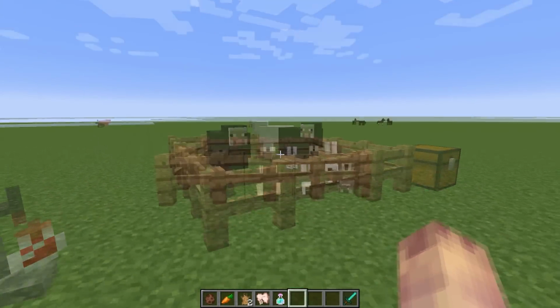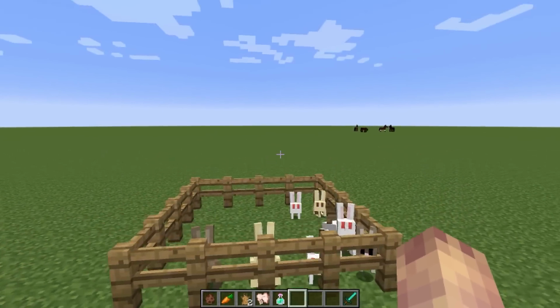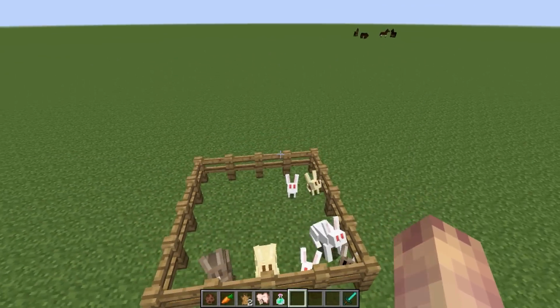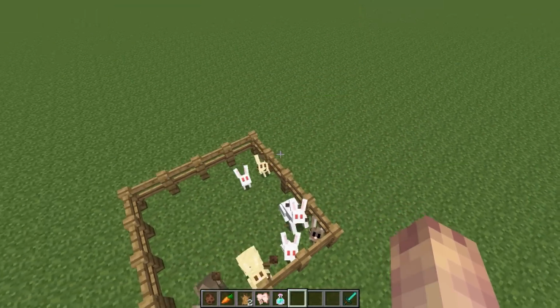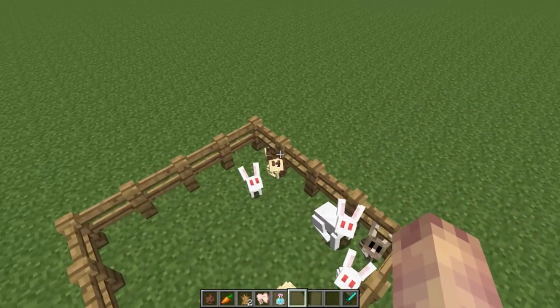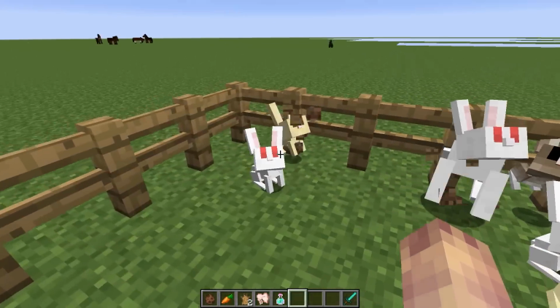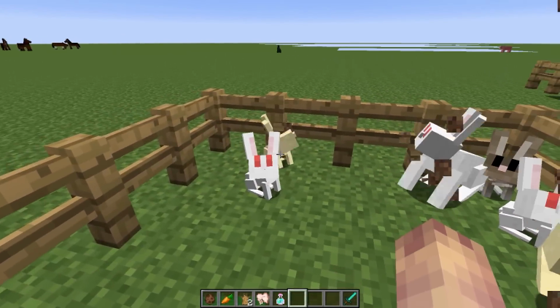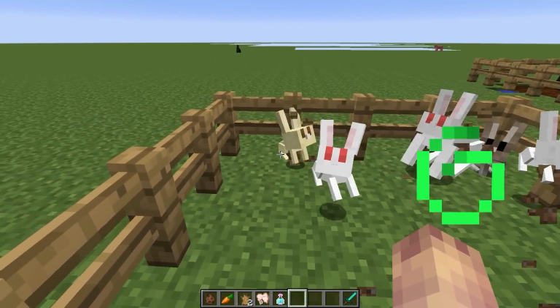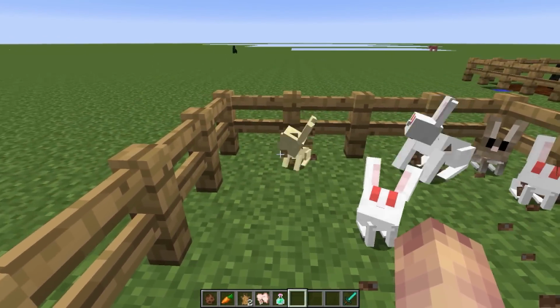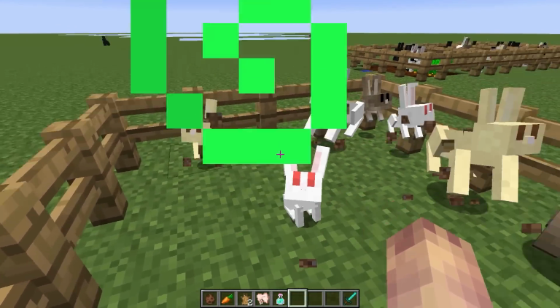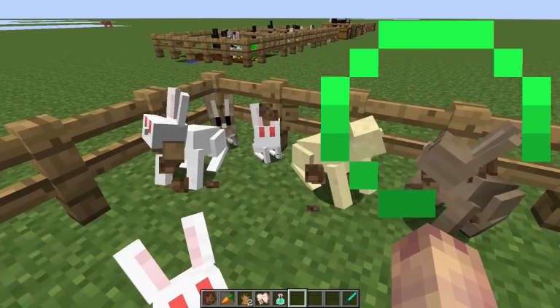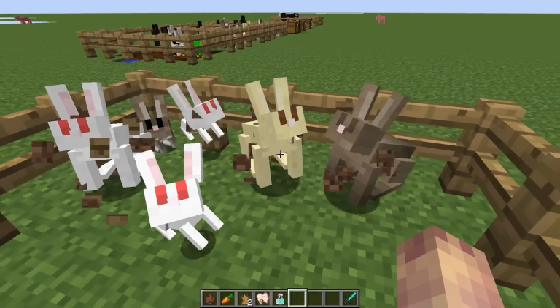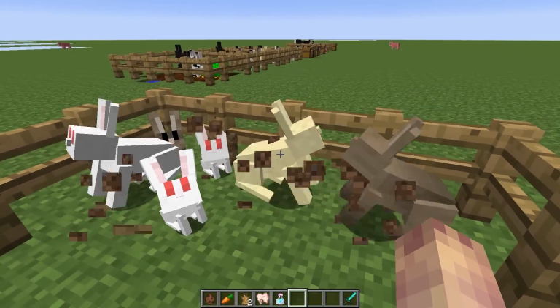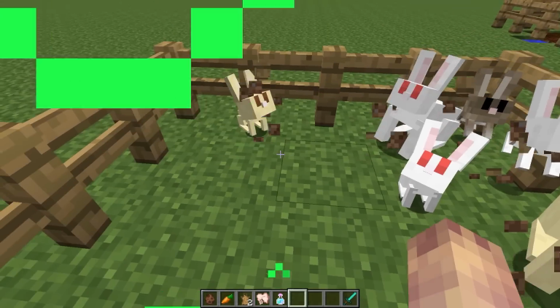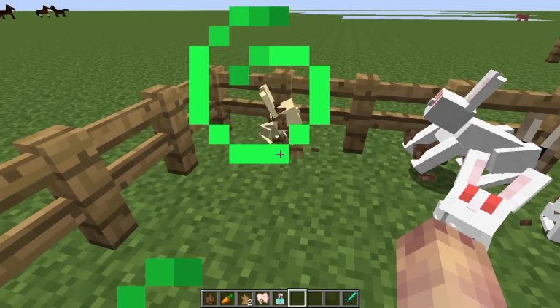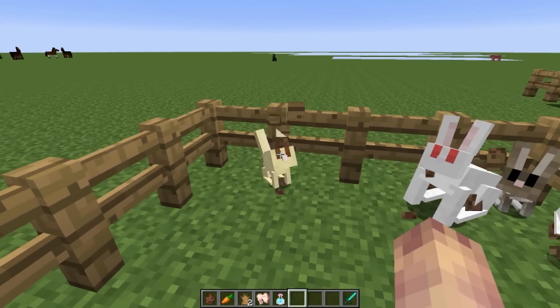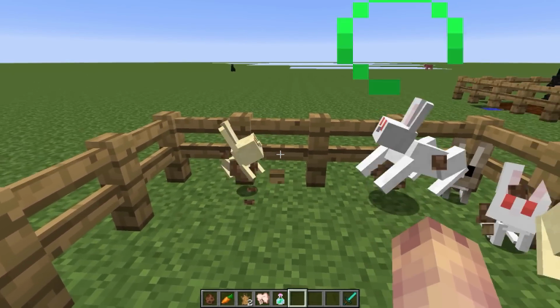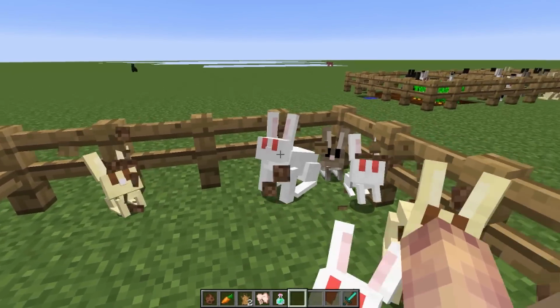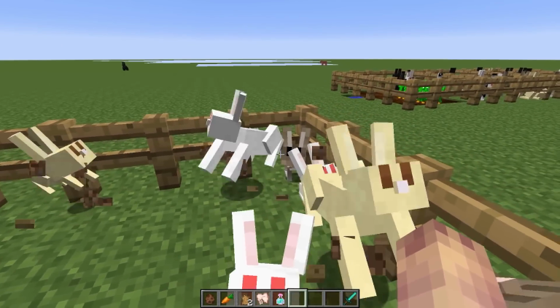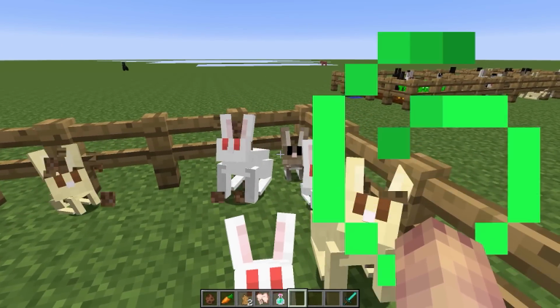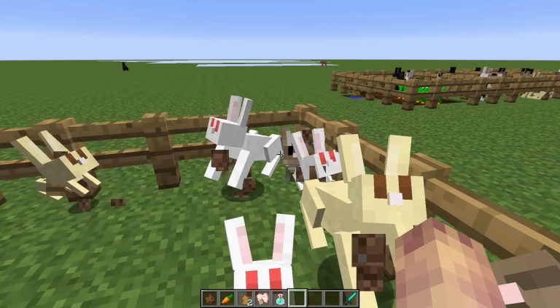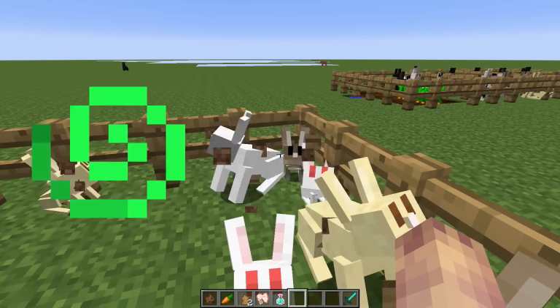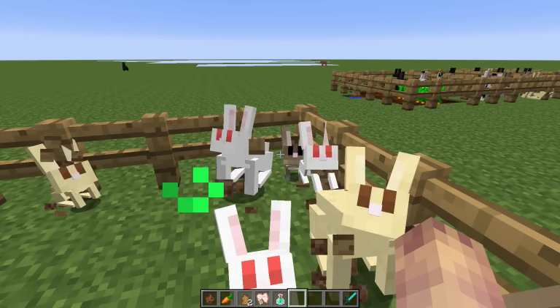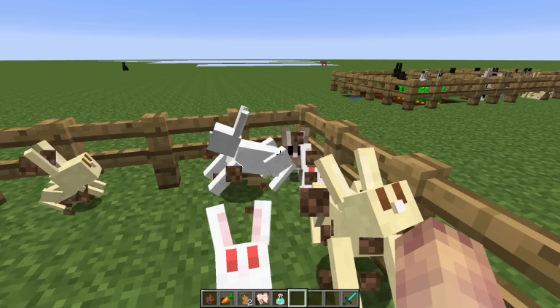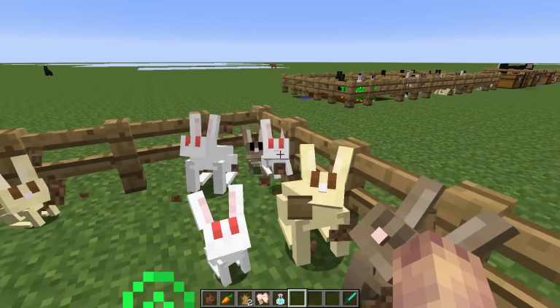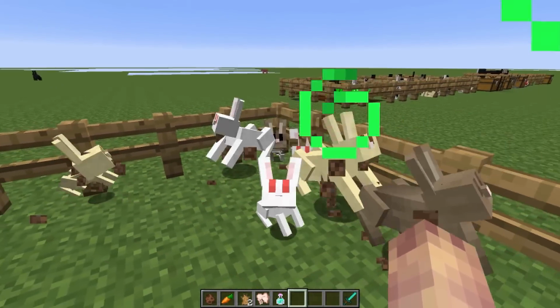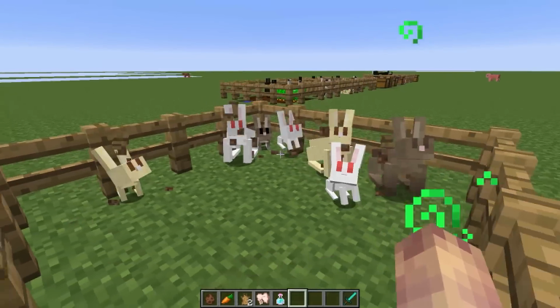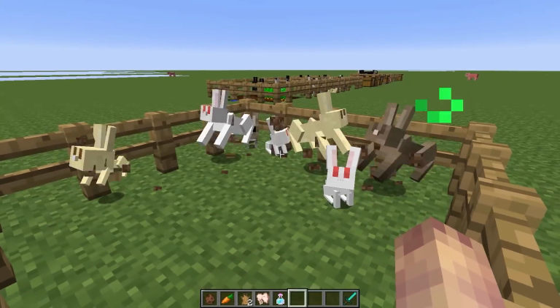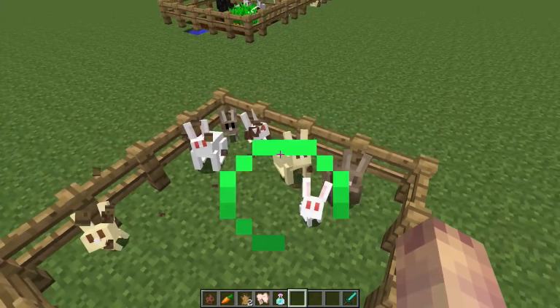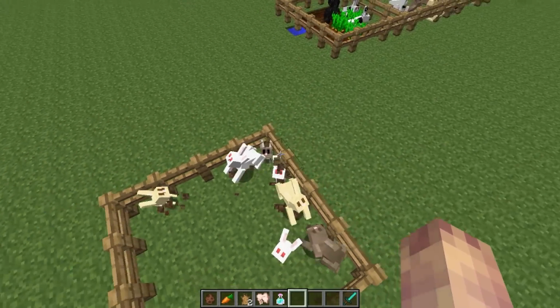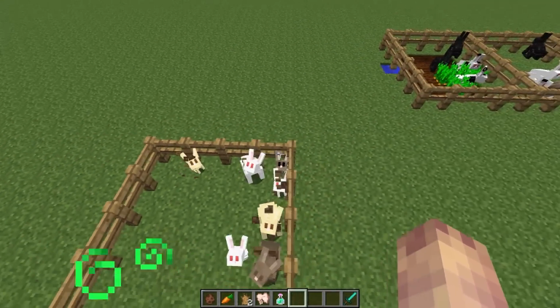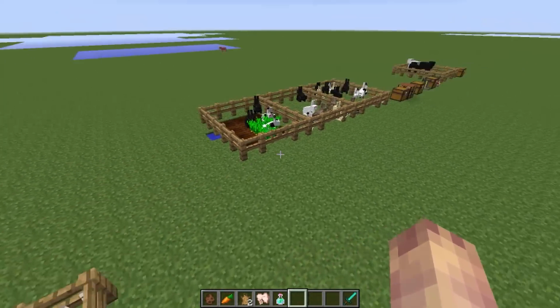Rabbits also come in a baby variation. You can see we have the gold one and the baby gold one — it's basically just a small version of the rabbit, like the baby versions of the other mobs.